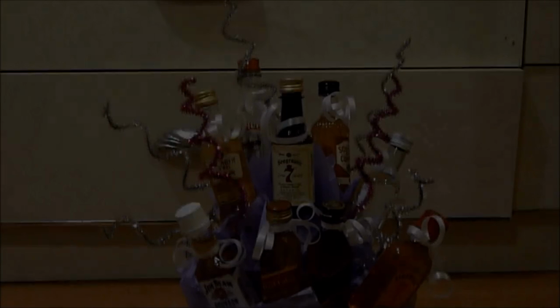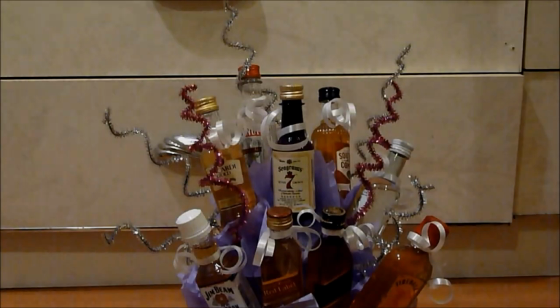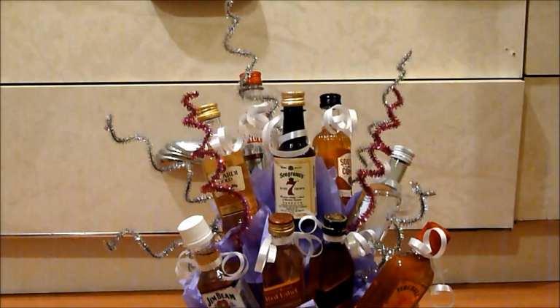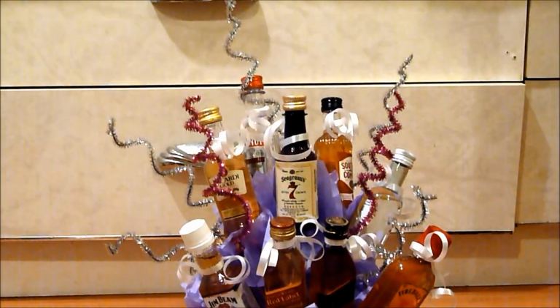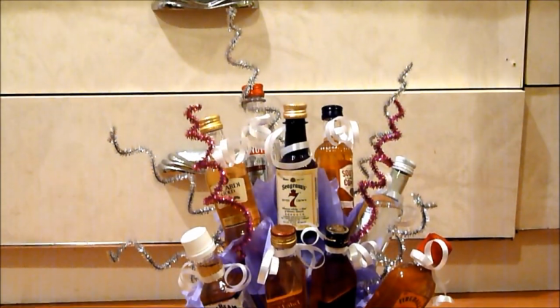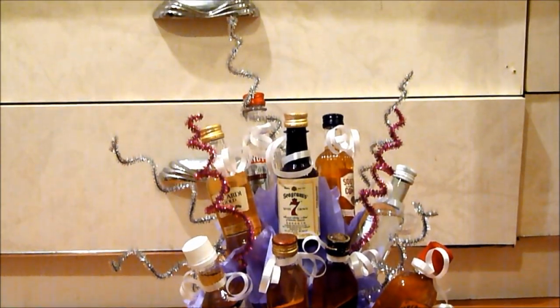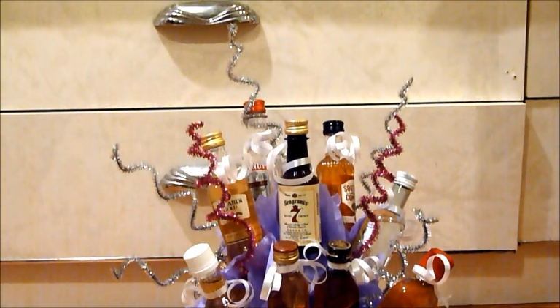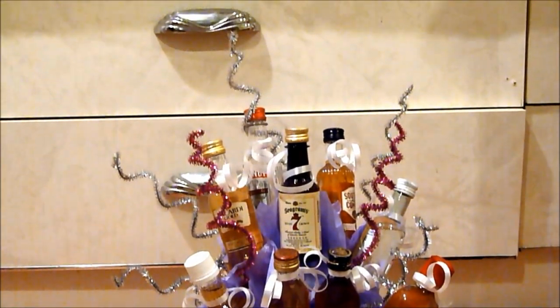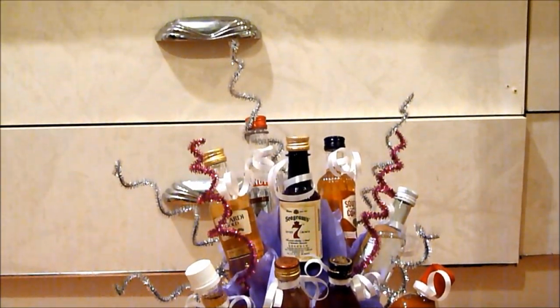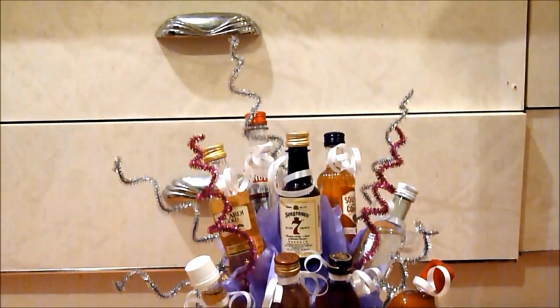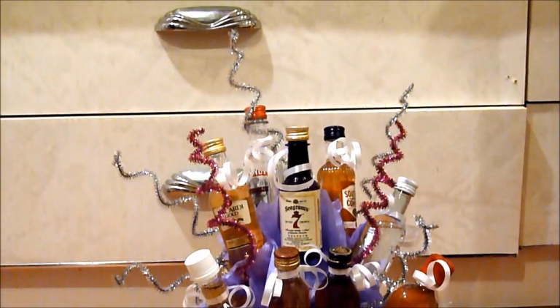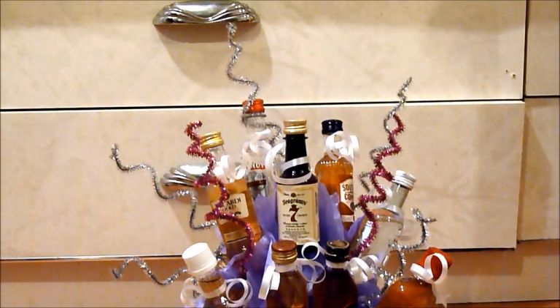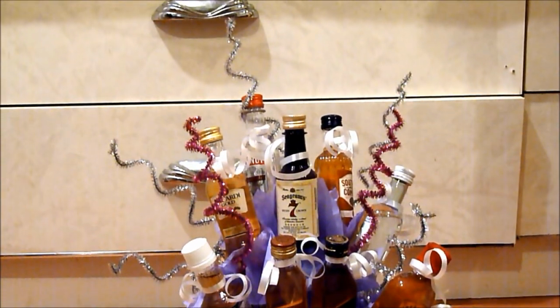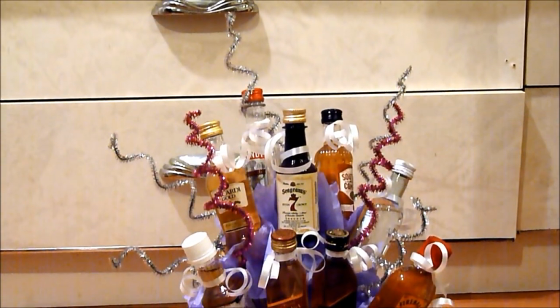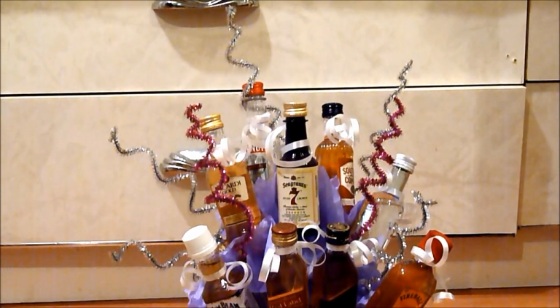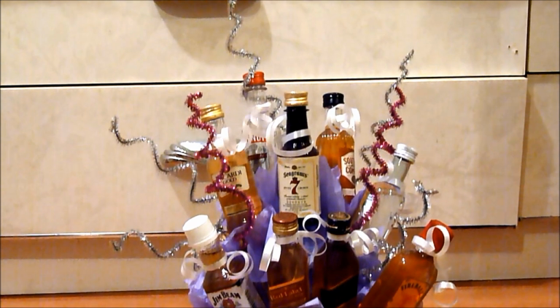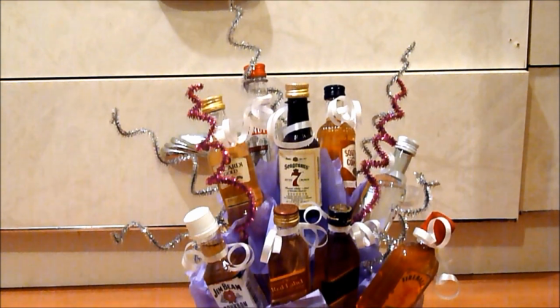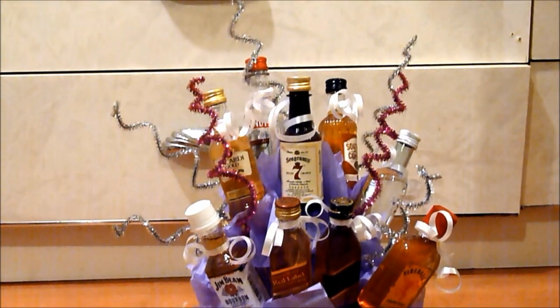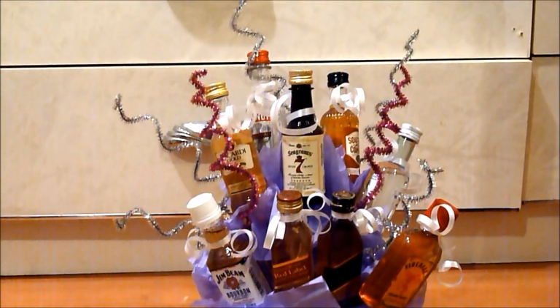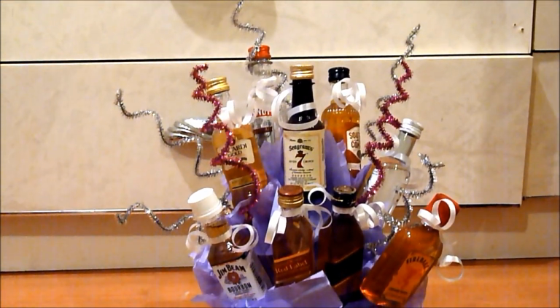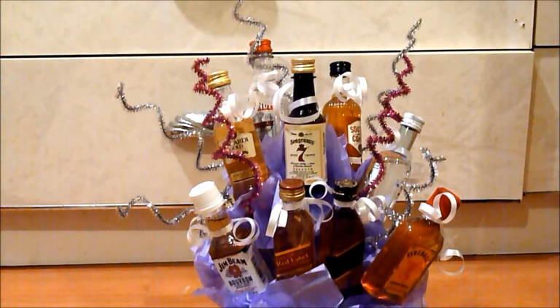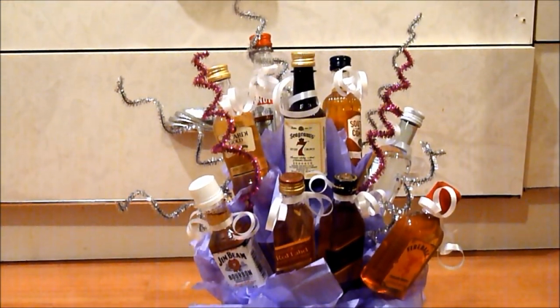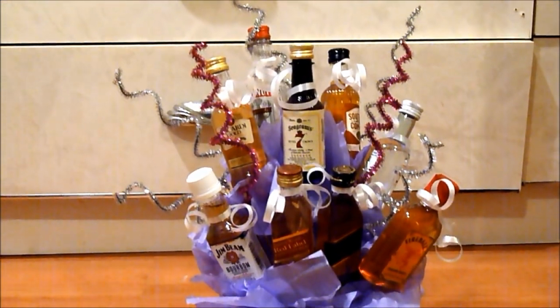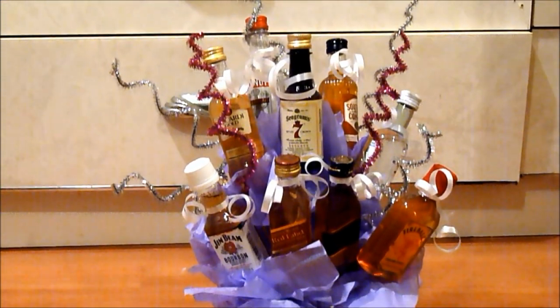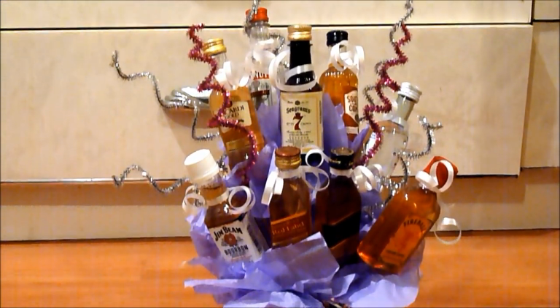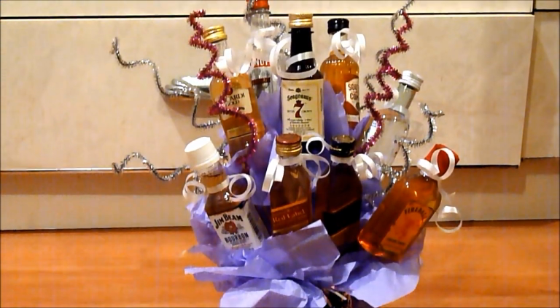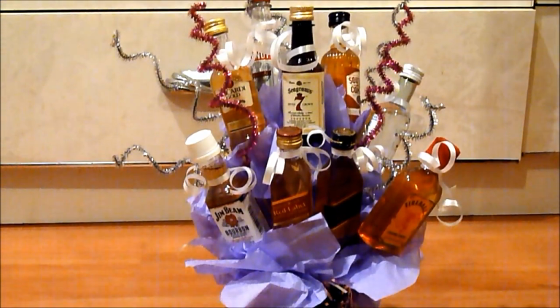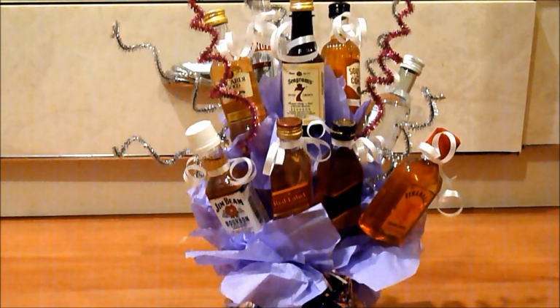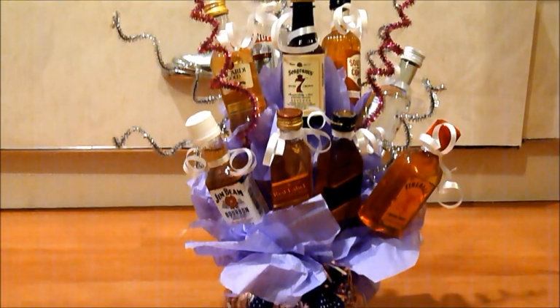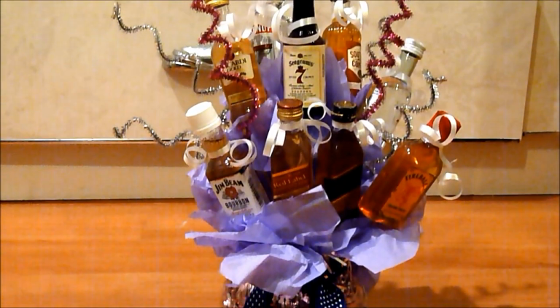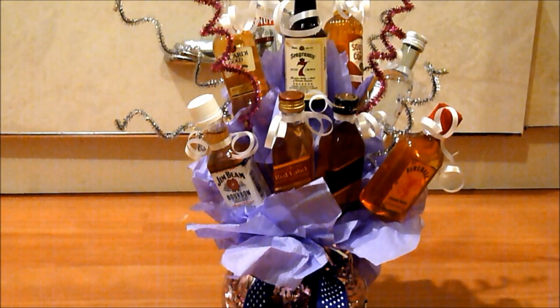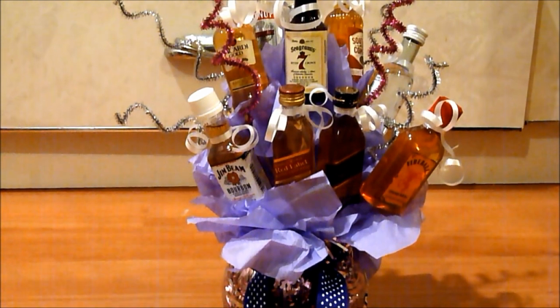Hi guys! Welcome back to my channel. In today's video, I'm going to be showing you how to do this DIY. The DIY we're going to be working on is an alcohol bouquet. So let's get started.